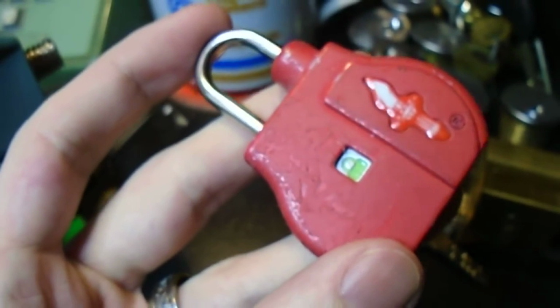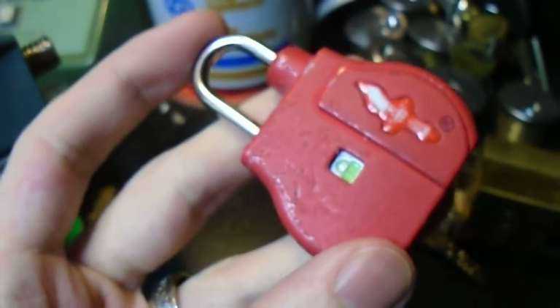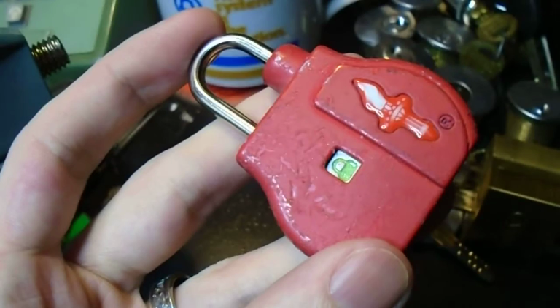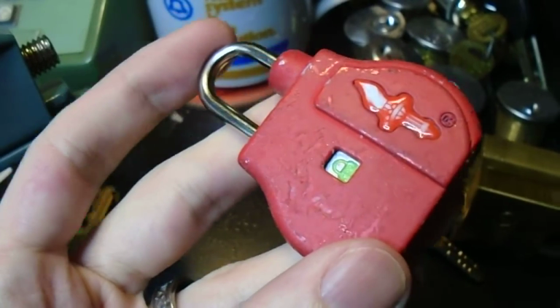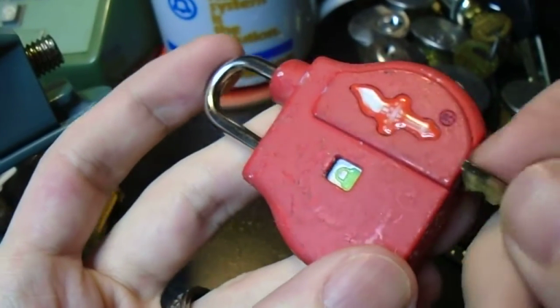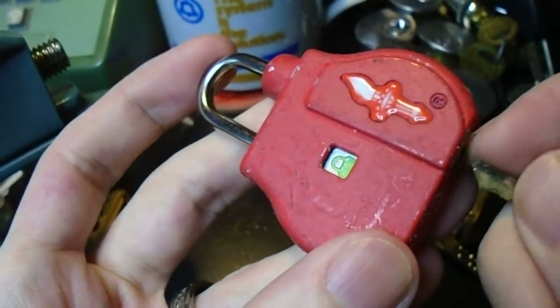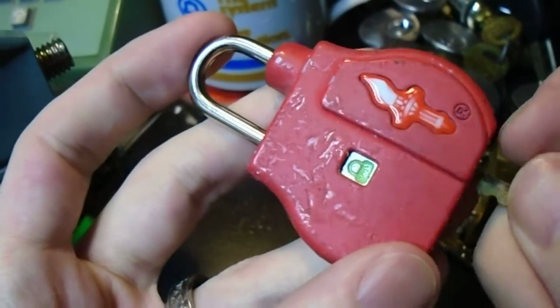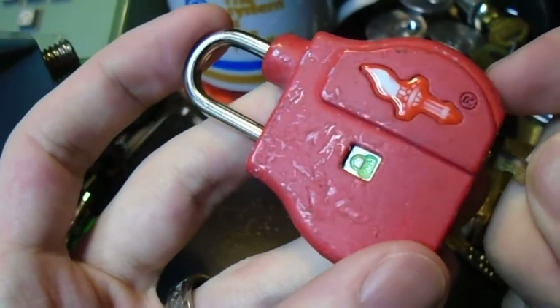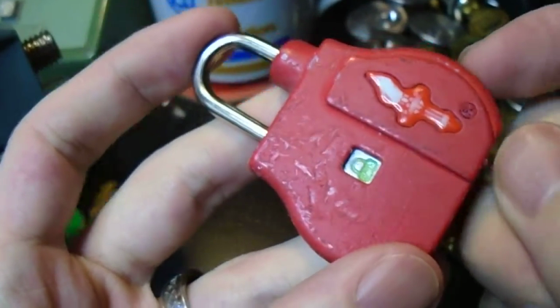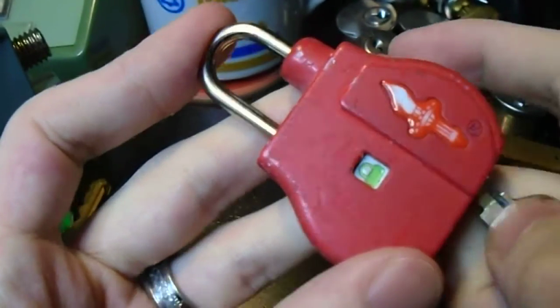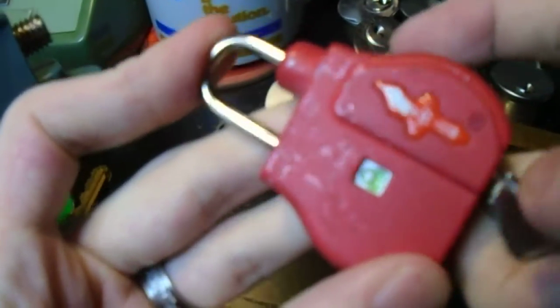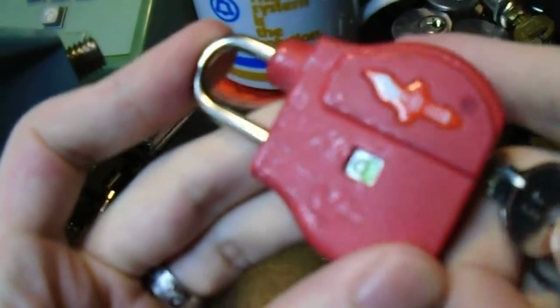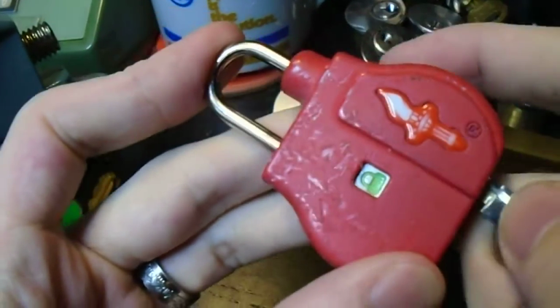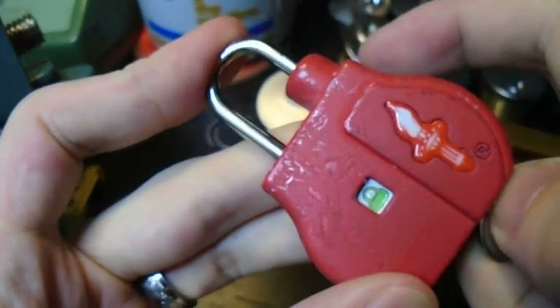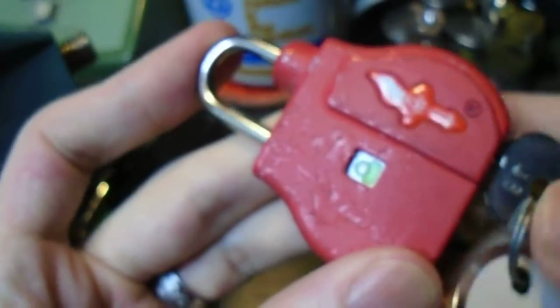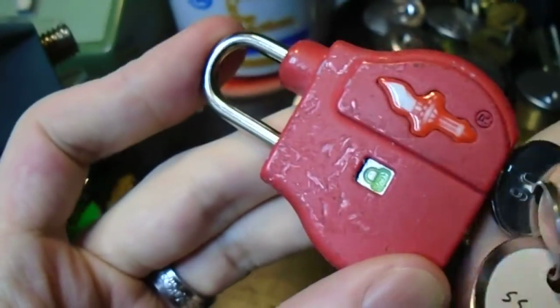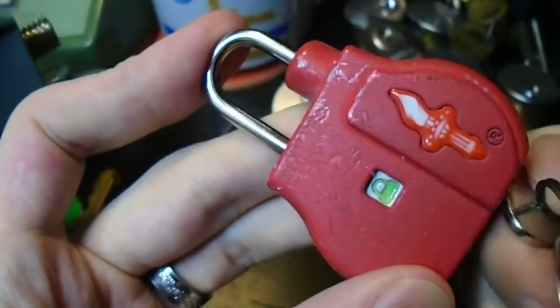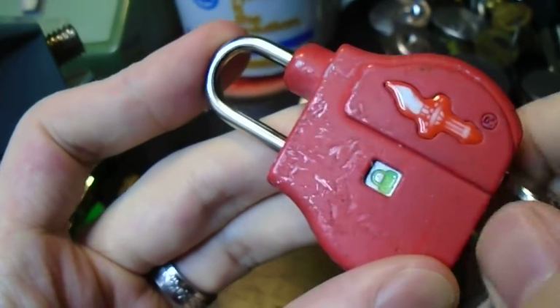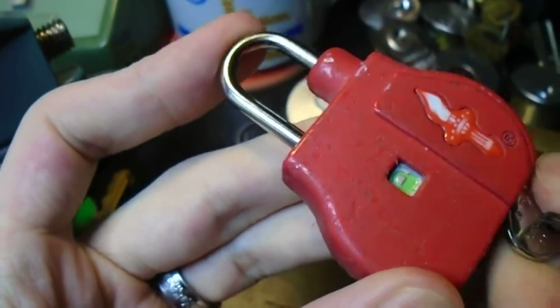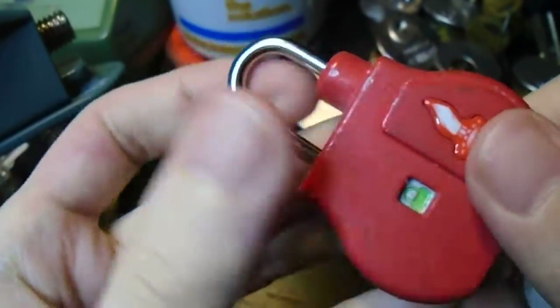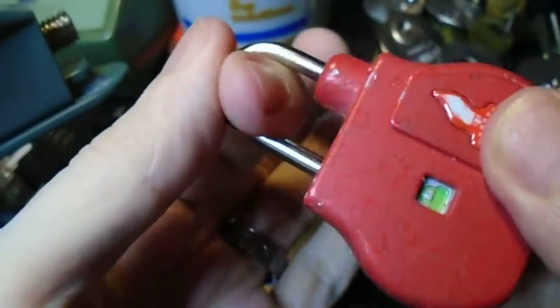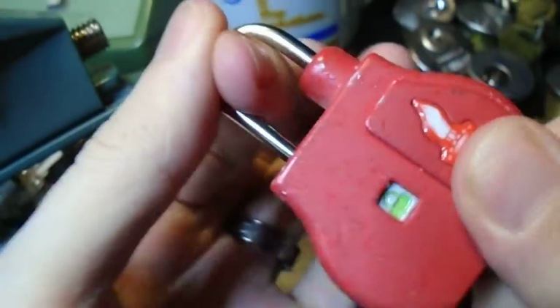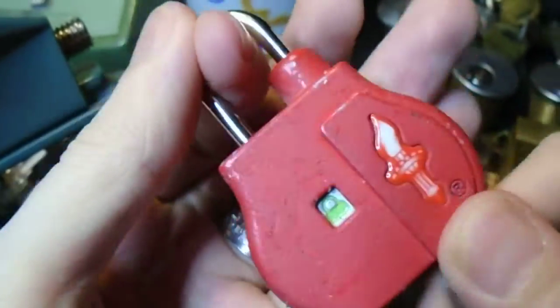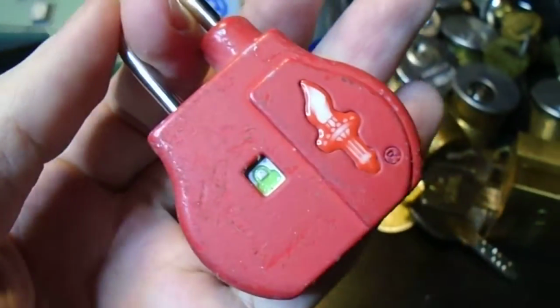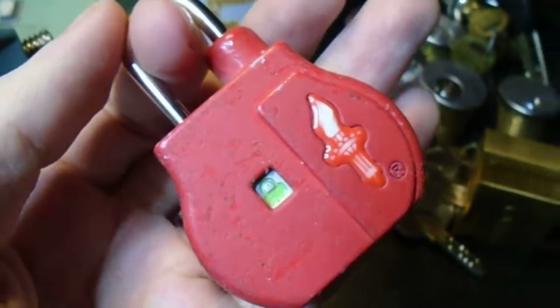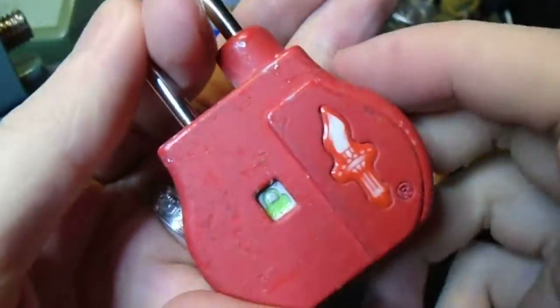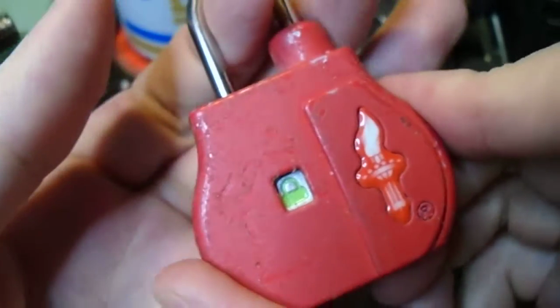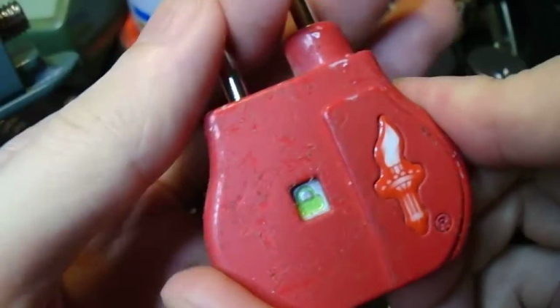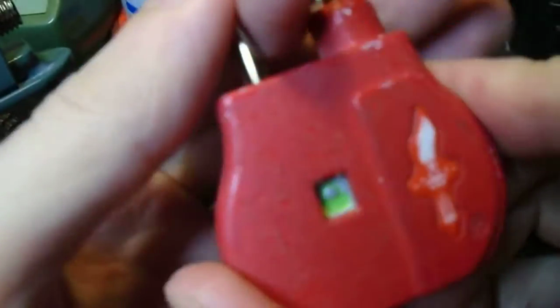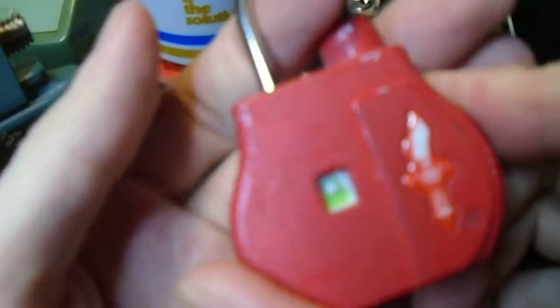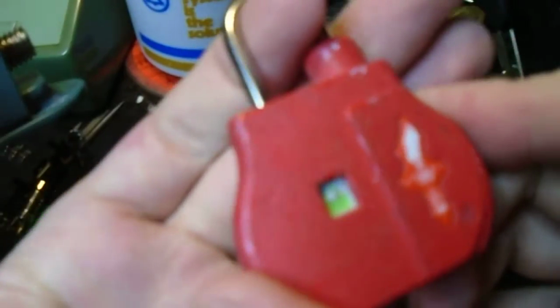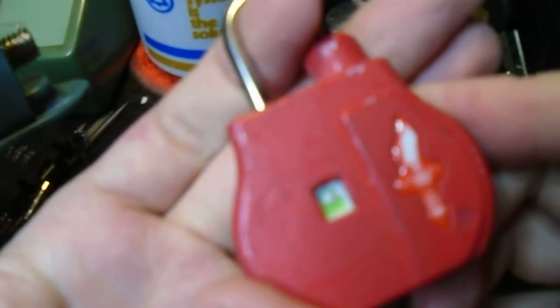And now I can re-insert my master key and lock it back up. But according to this lock, the override was never used.